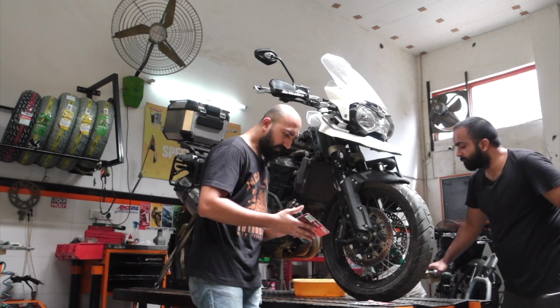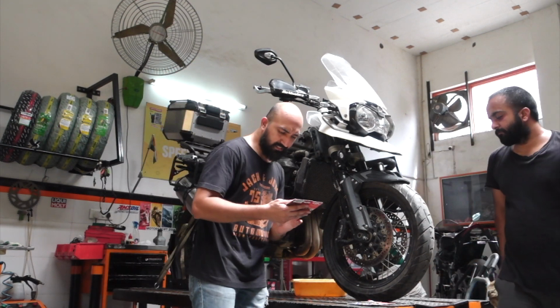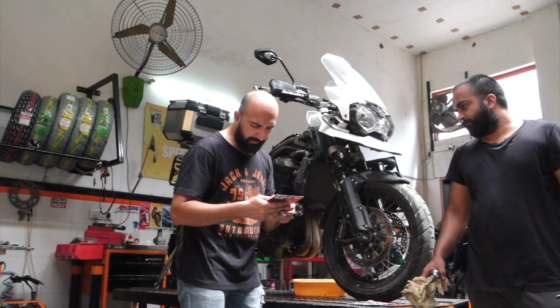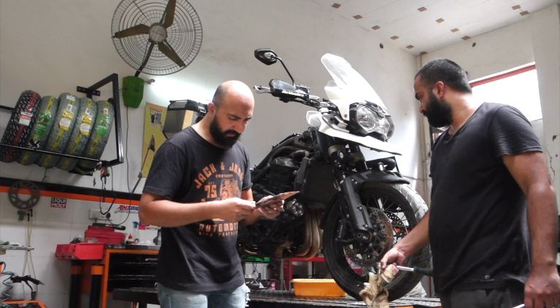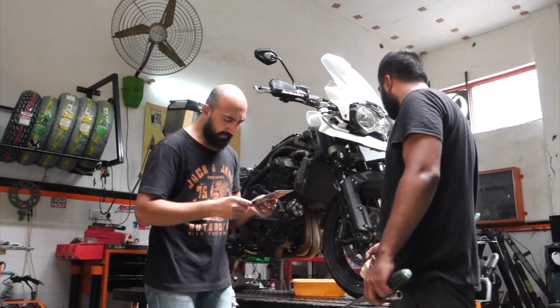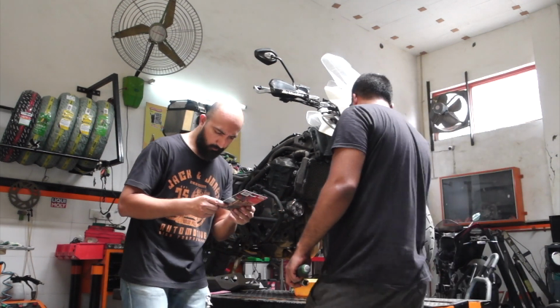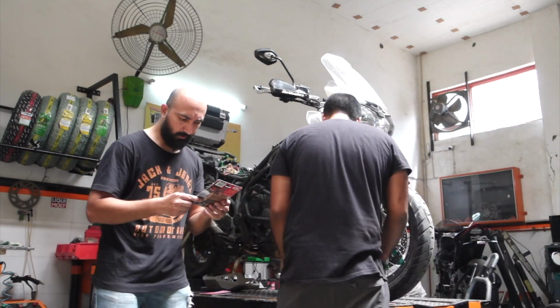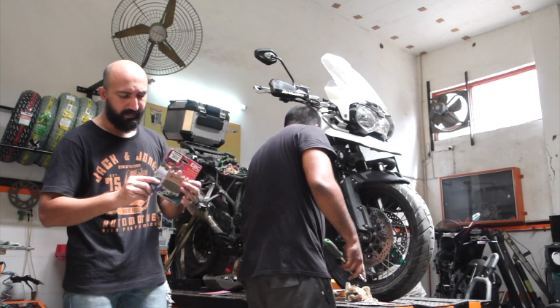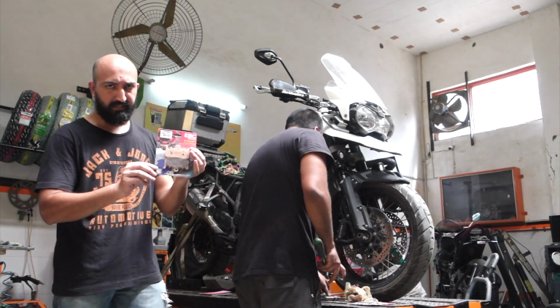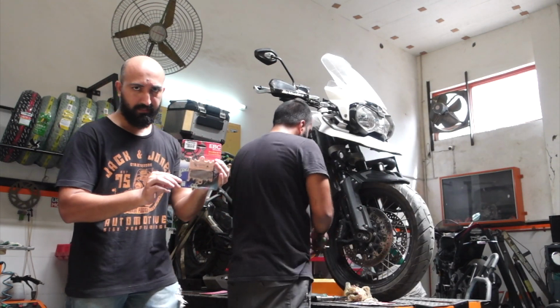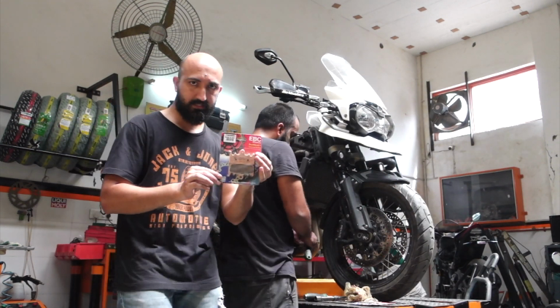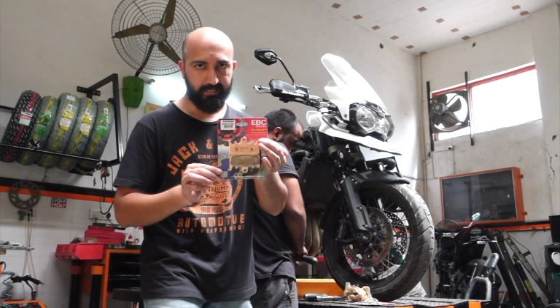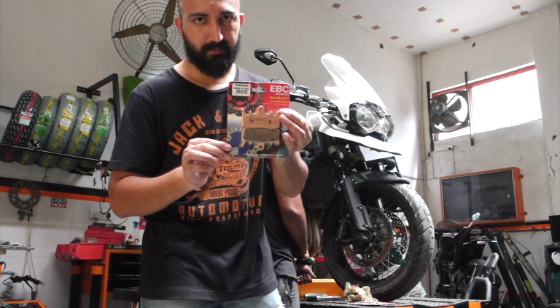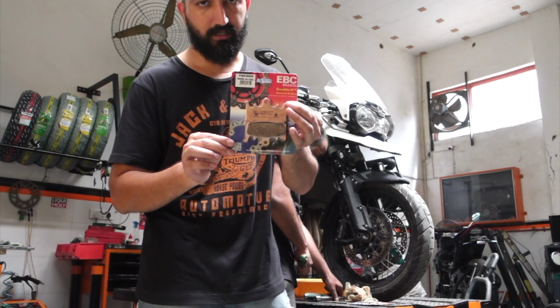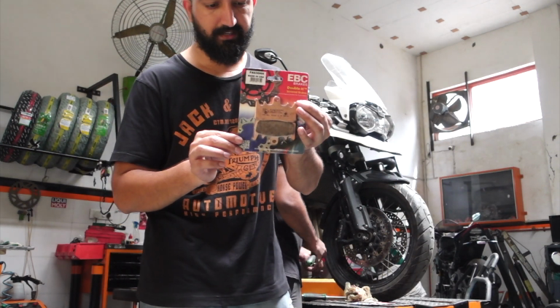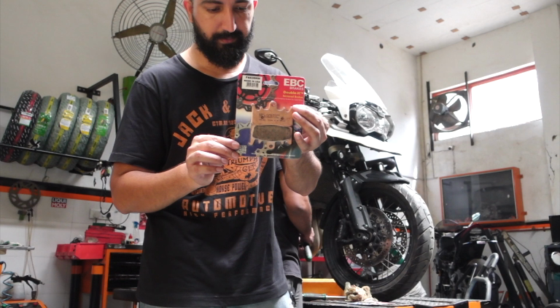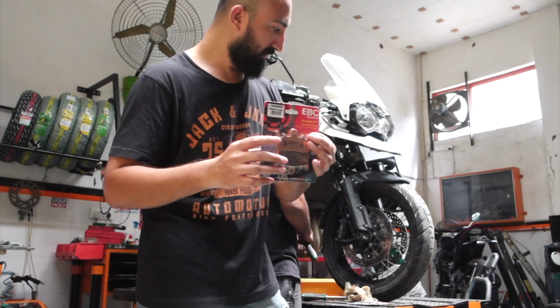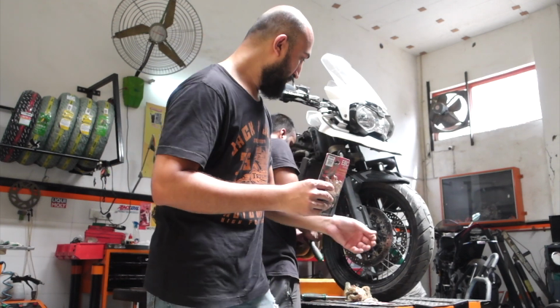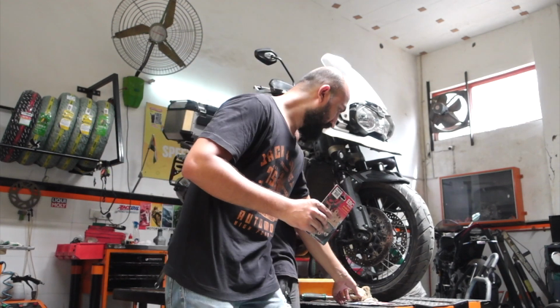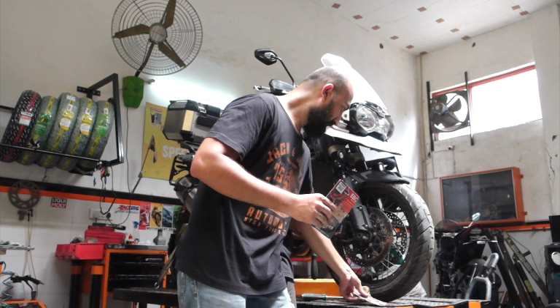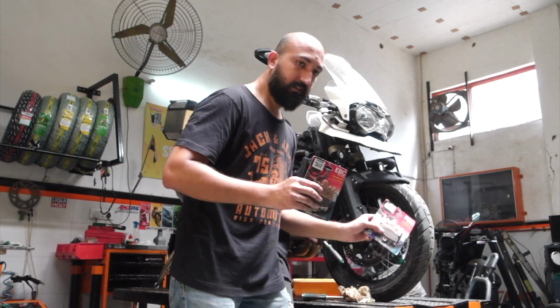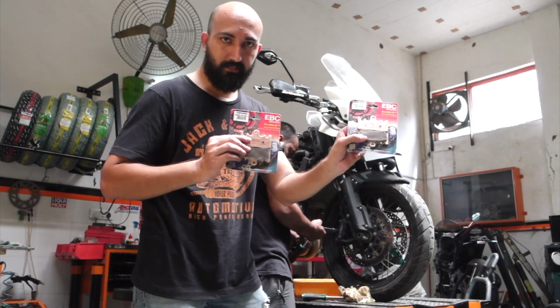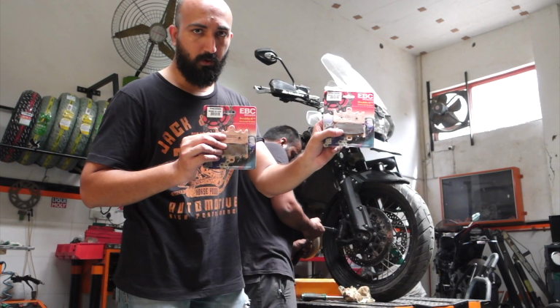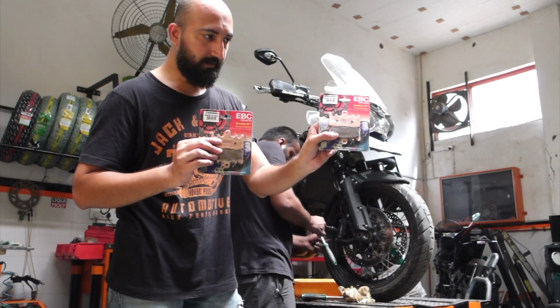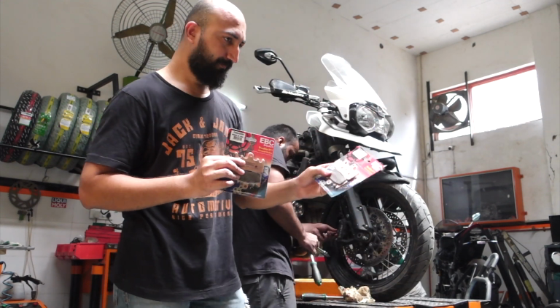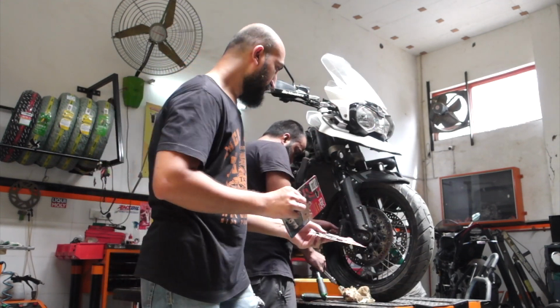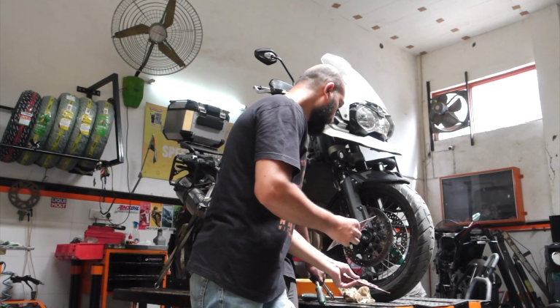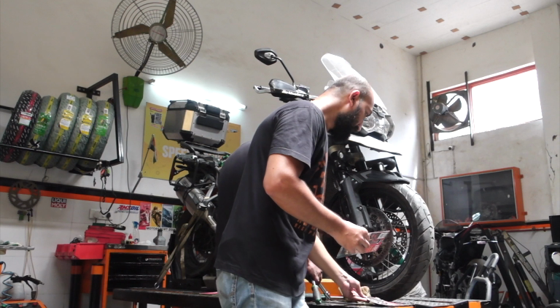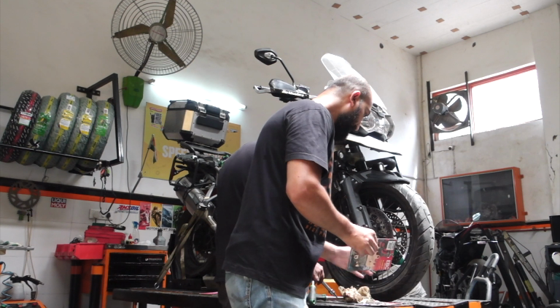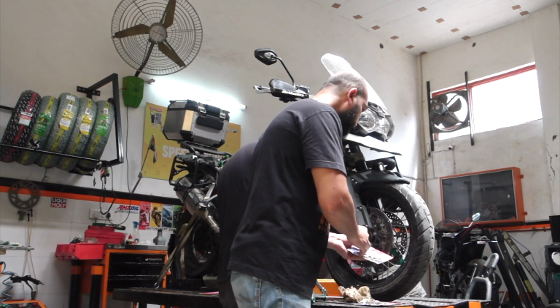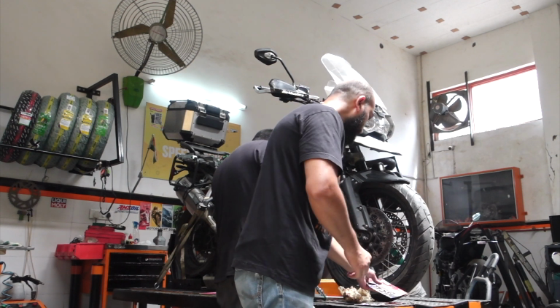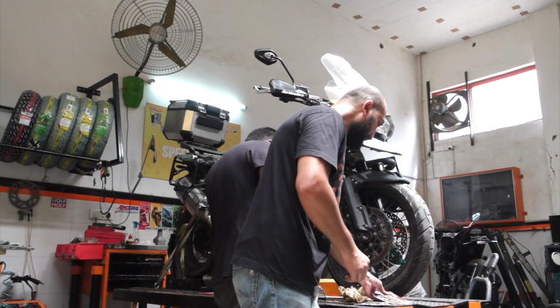Guys, these brake pads — let me tell you how much they cost. Every single set is about 3,700 rupees. You need two over here. So I am going to now pick up the camera and get it up close.